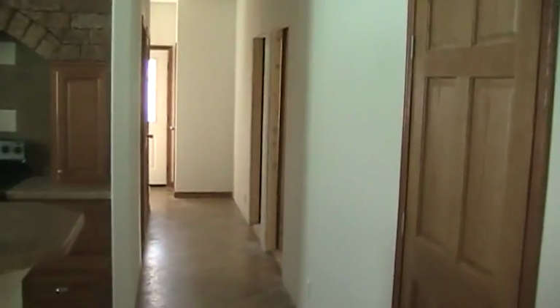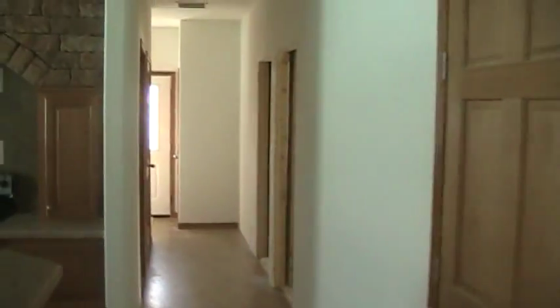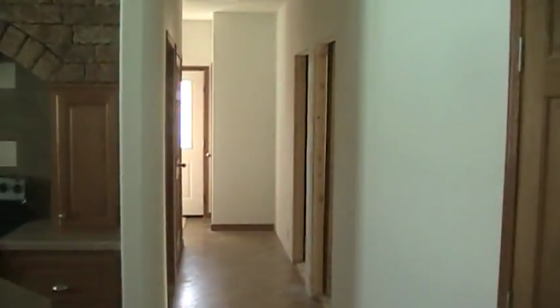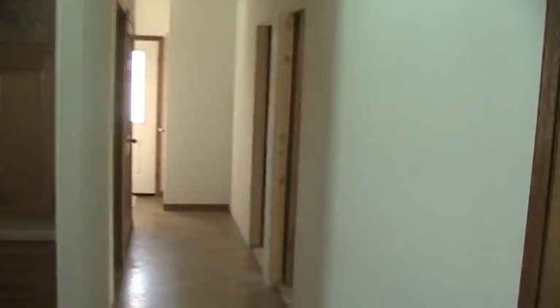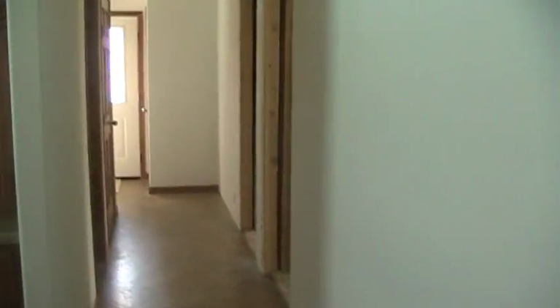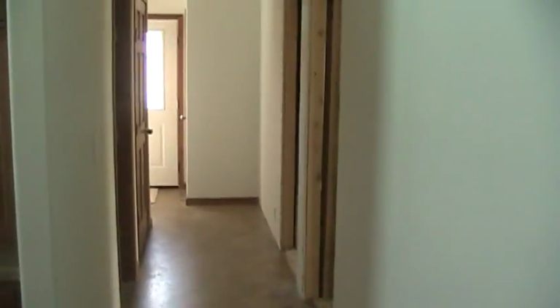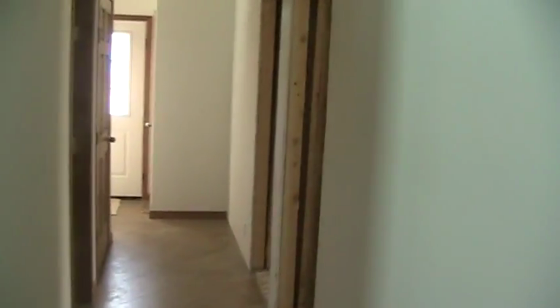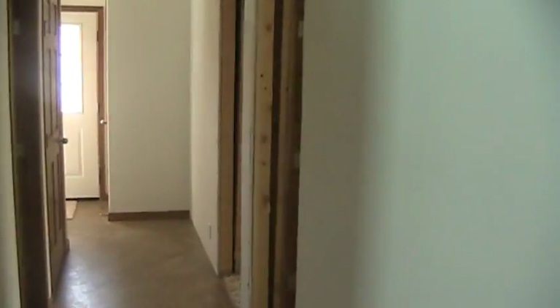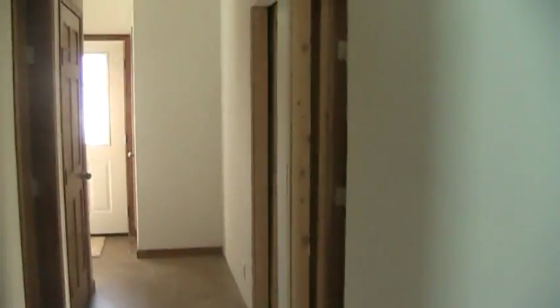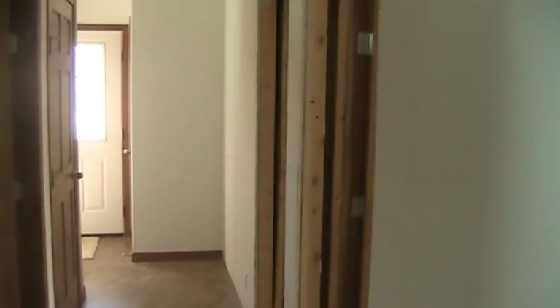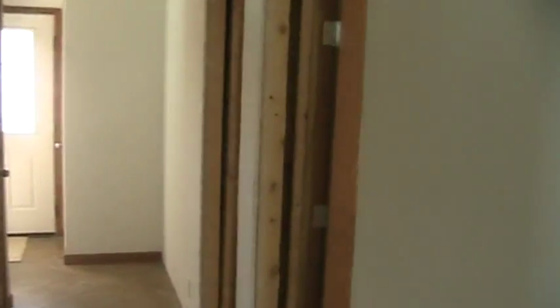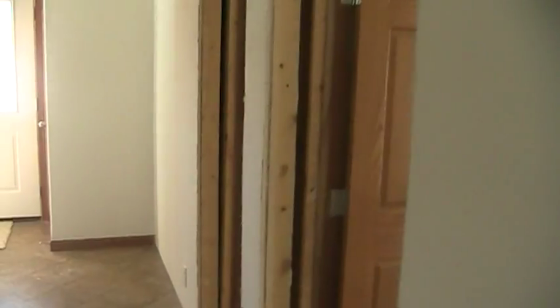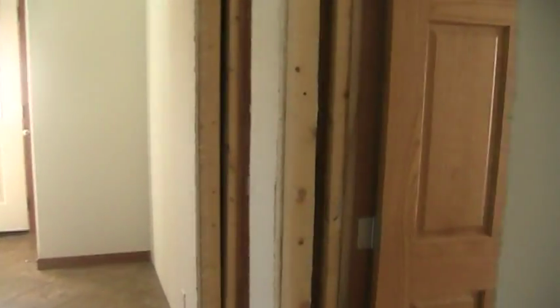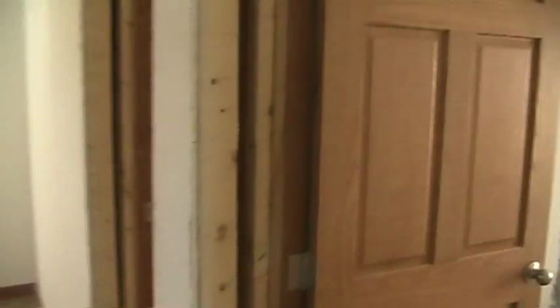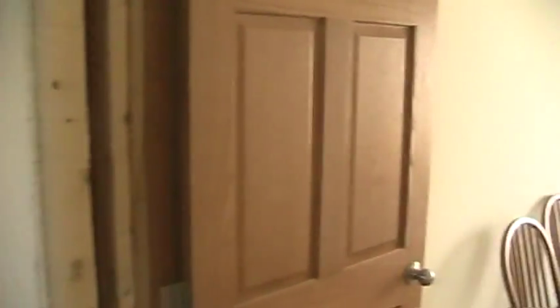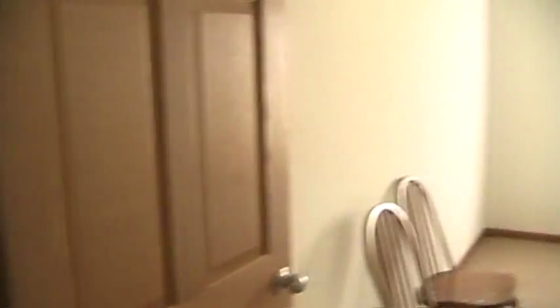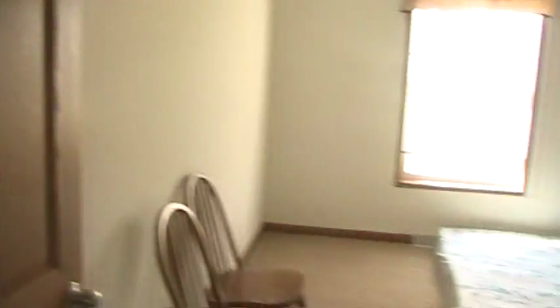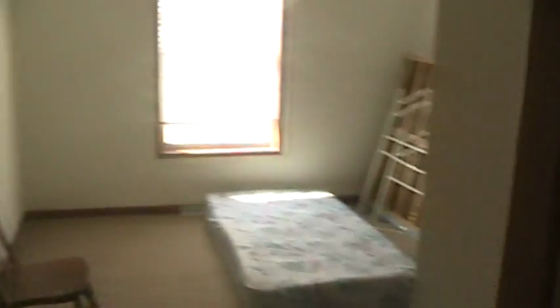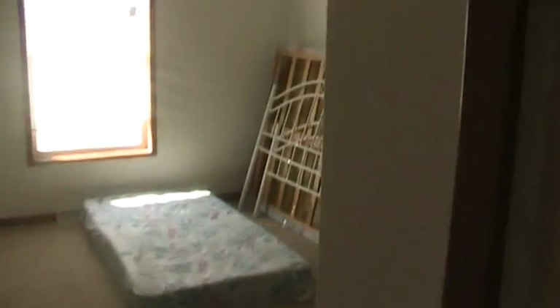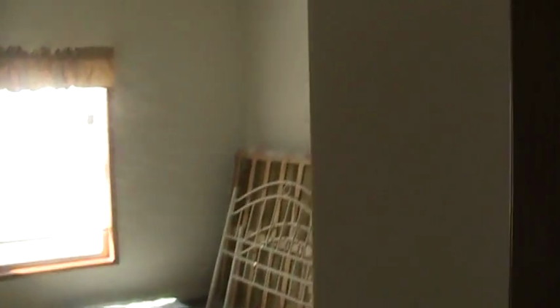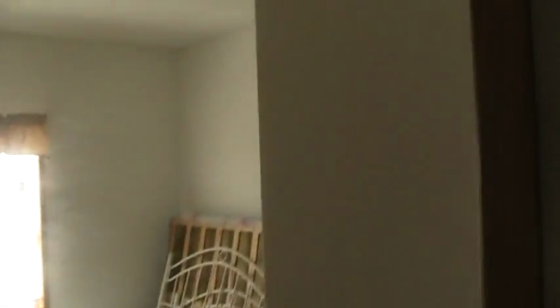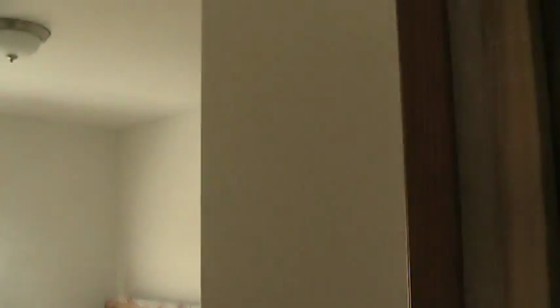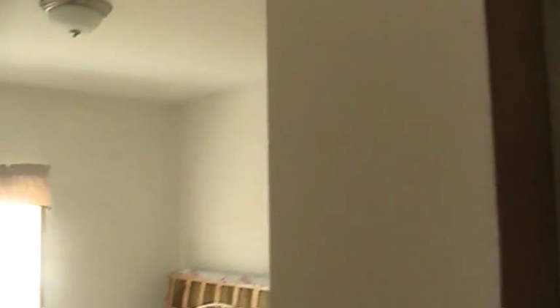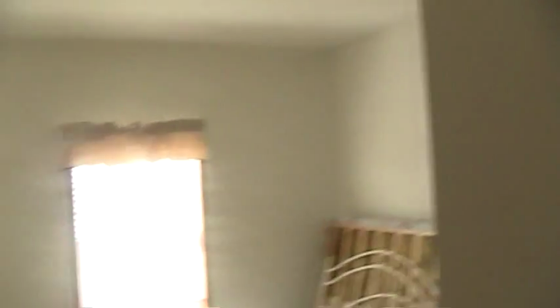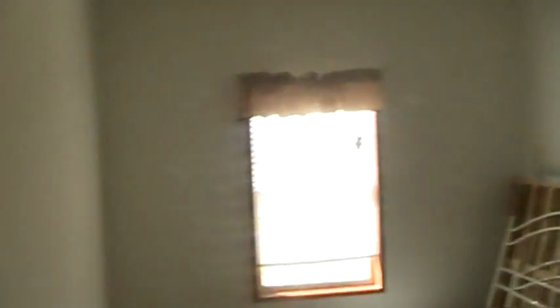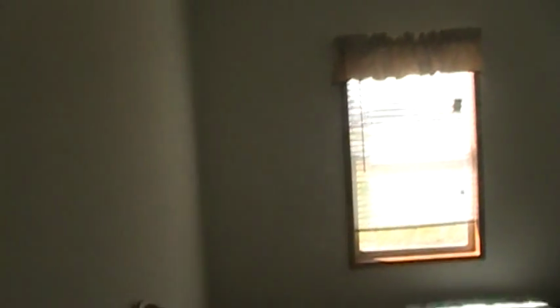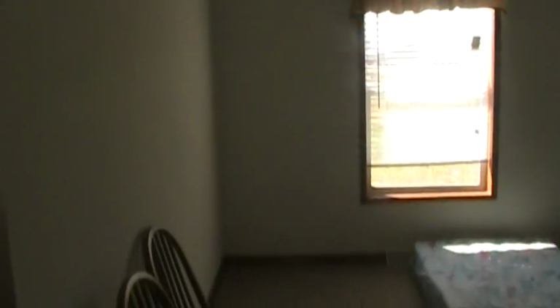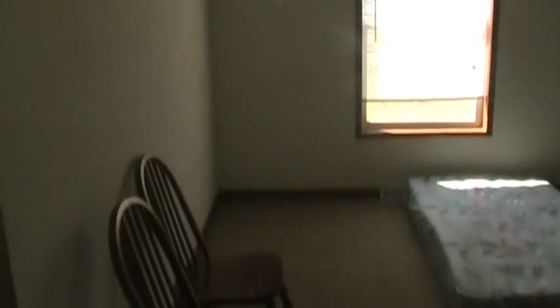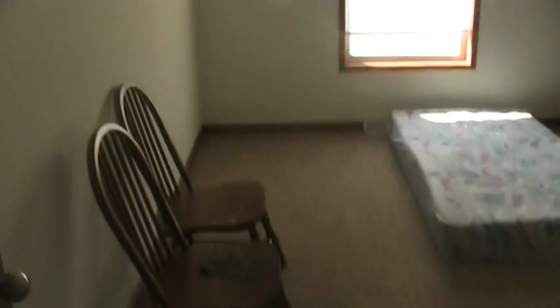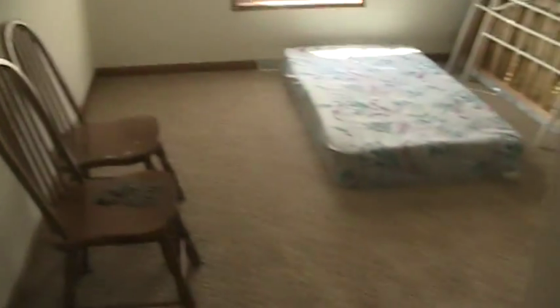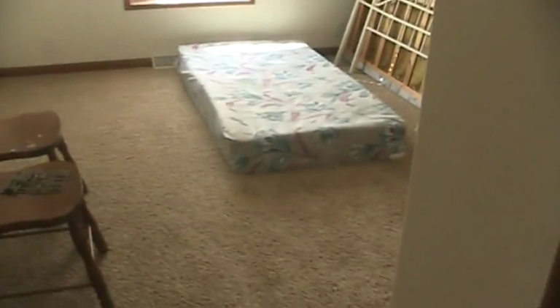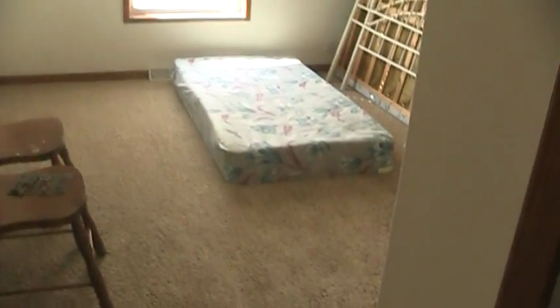The nine-foot ceilings featured in this home do give you an even more open appearance. It makes the already large rooms feel even bigger.